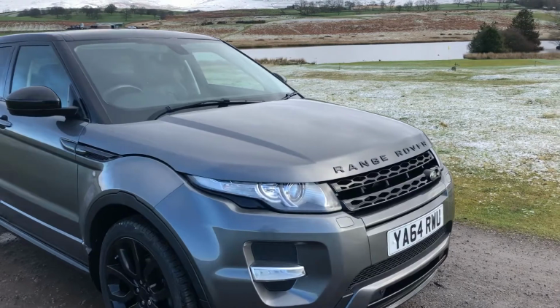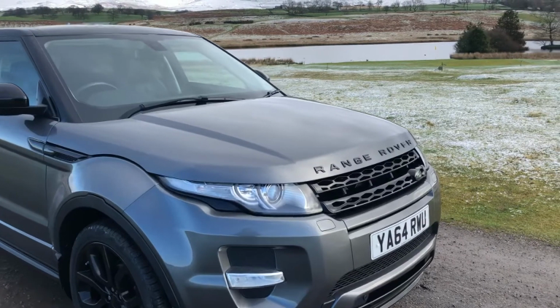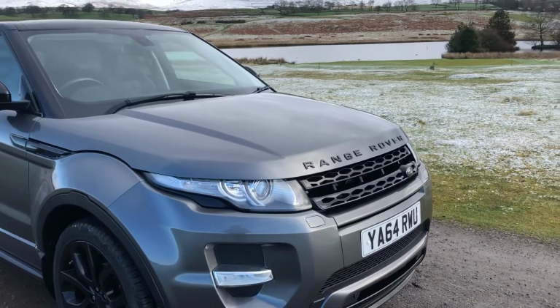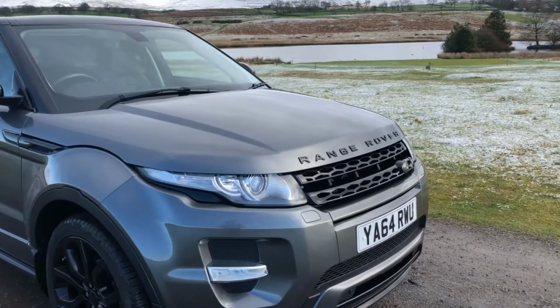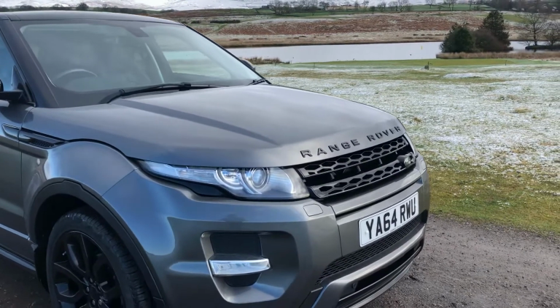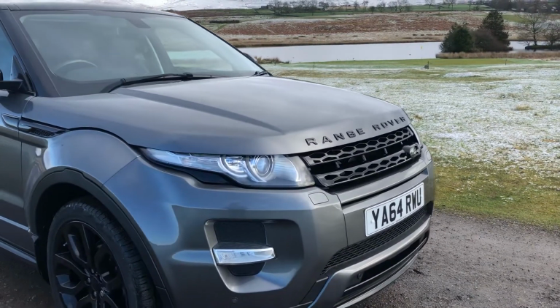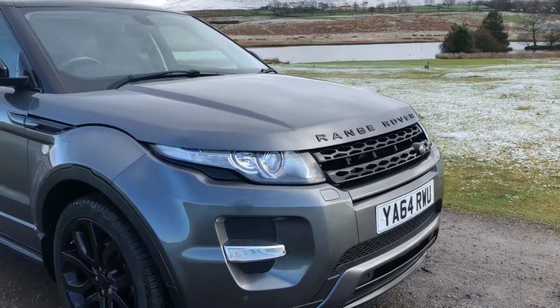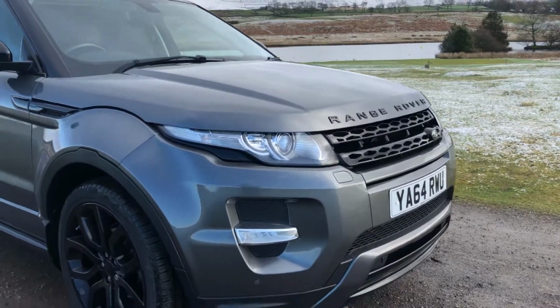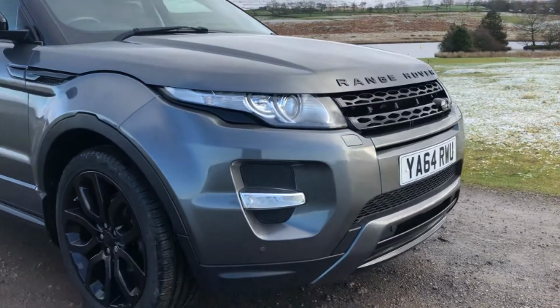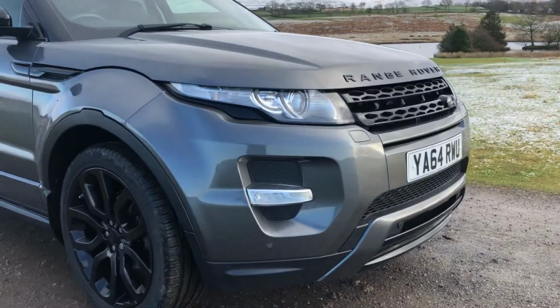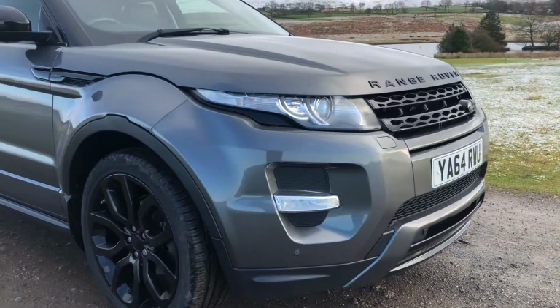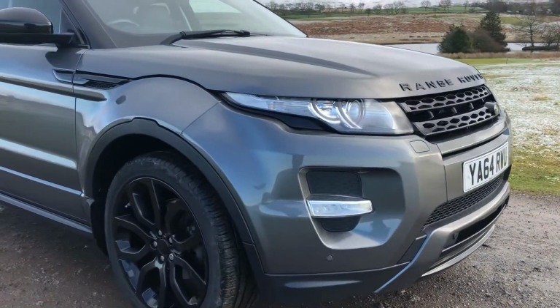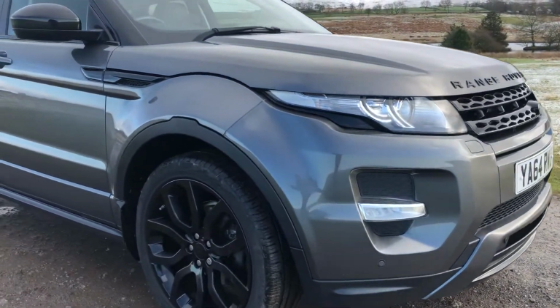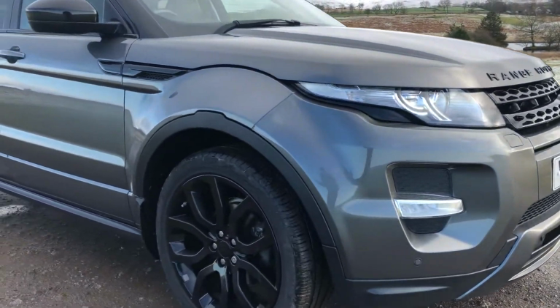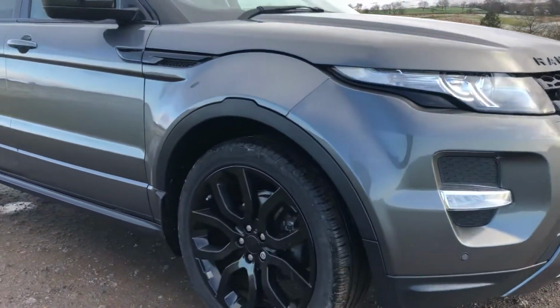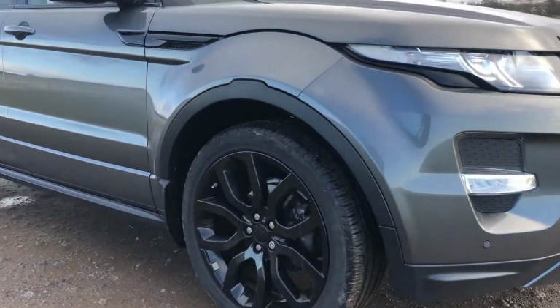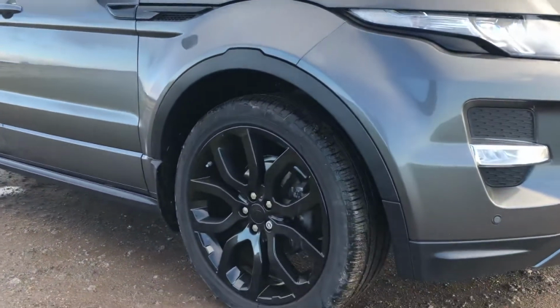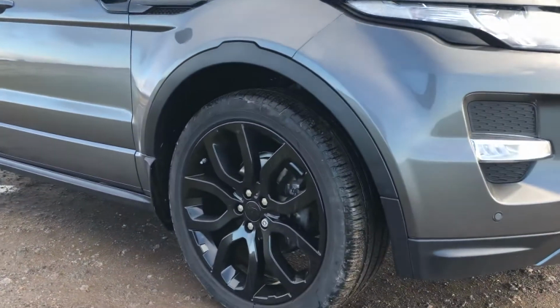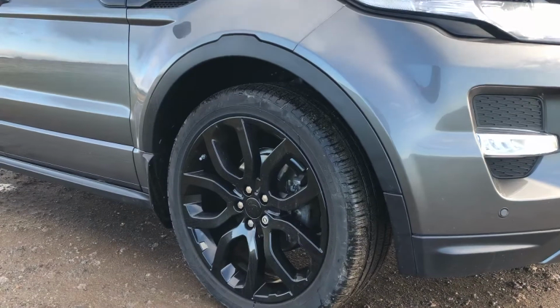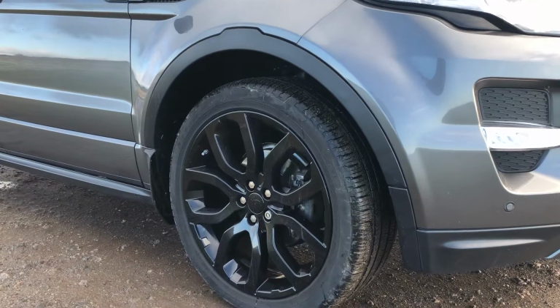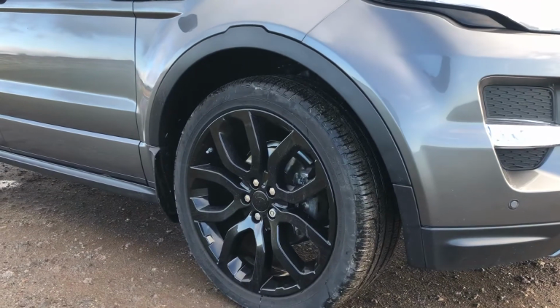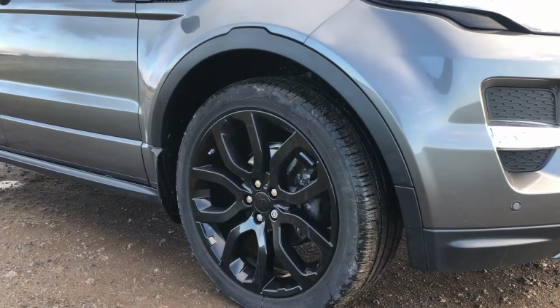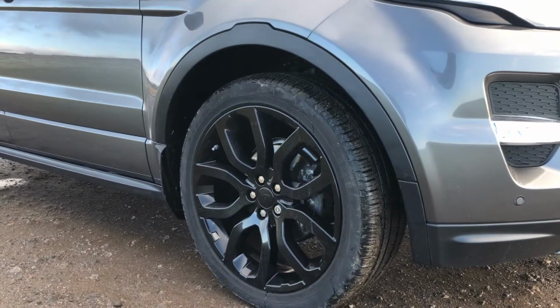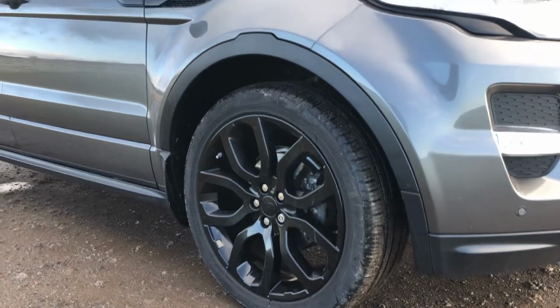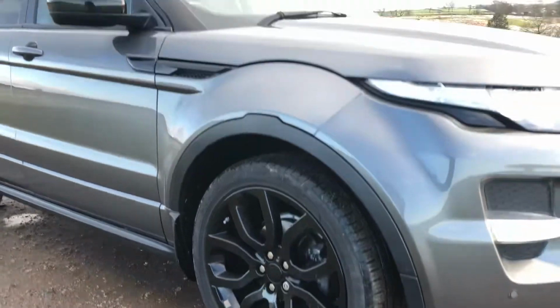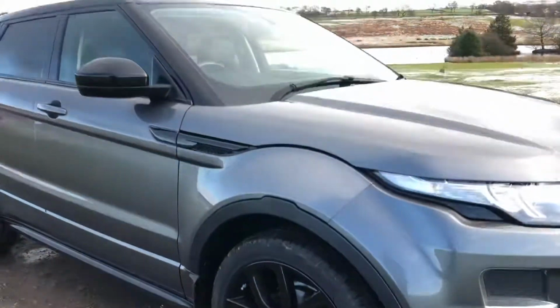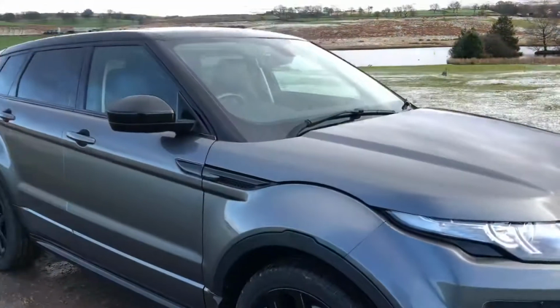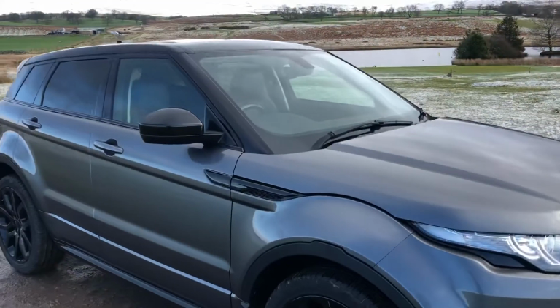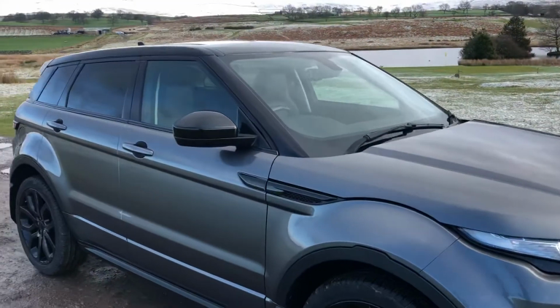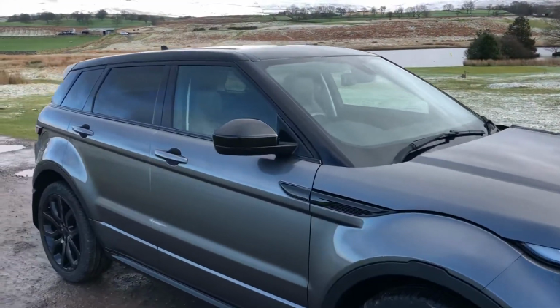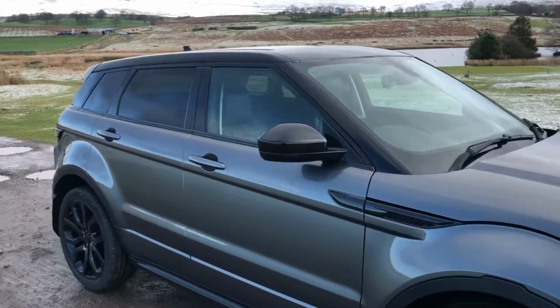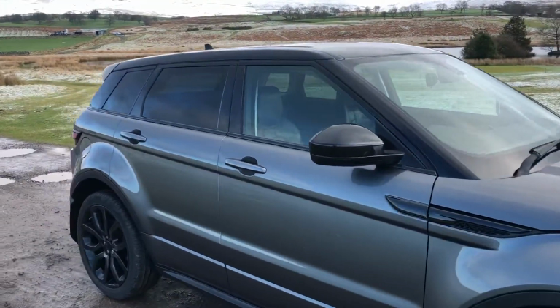We have the Xenon headlights and LED daytime running lights, colour coded parking sensors and the stunning 20 inch five double spoke alloy wheels, all in excellent condition and unmarked.